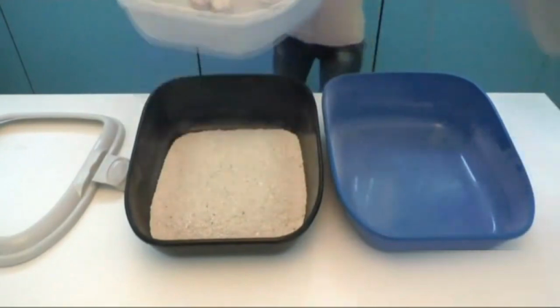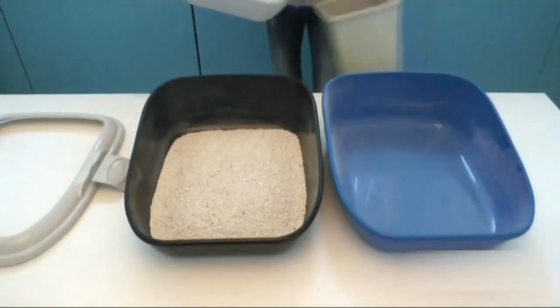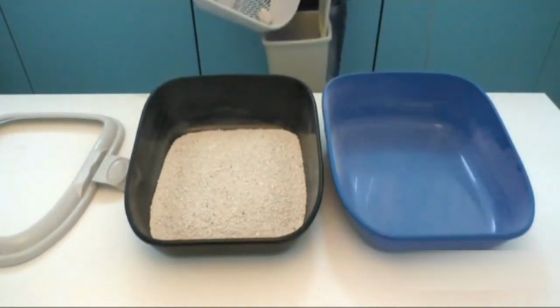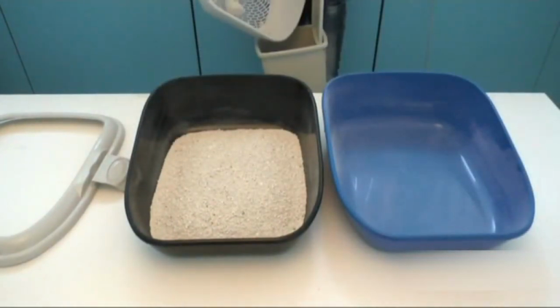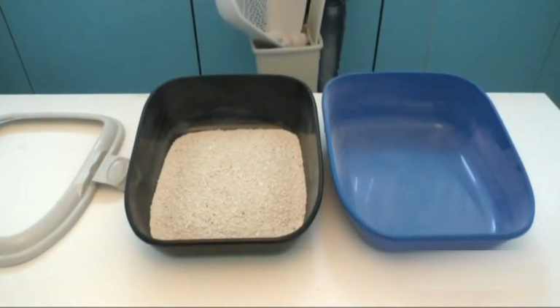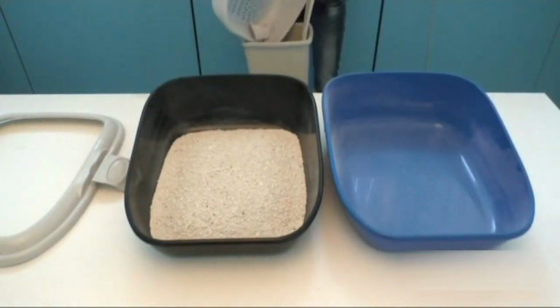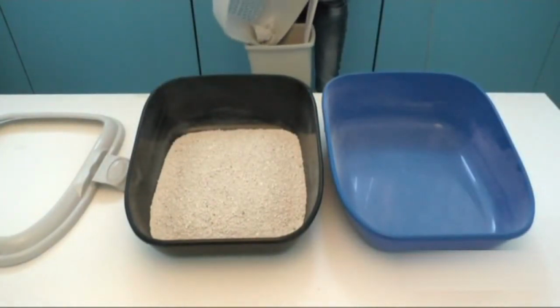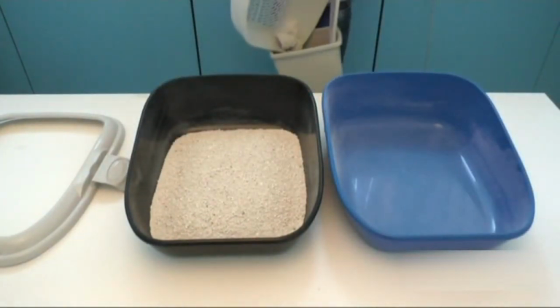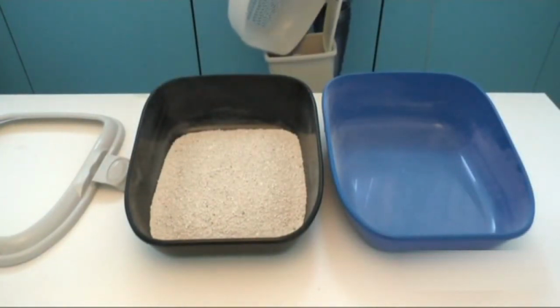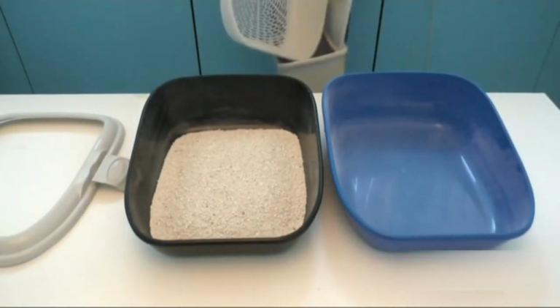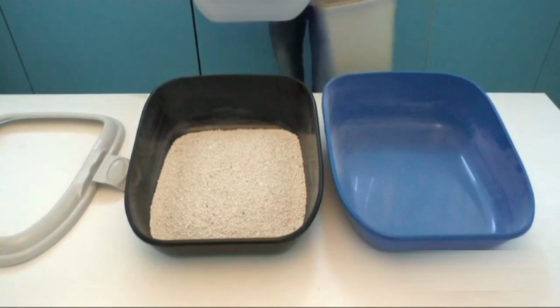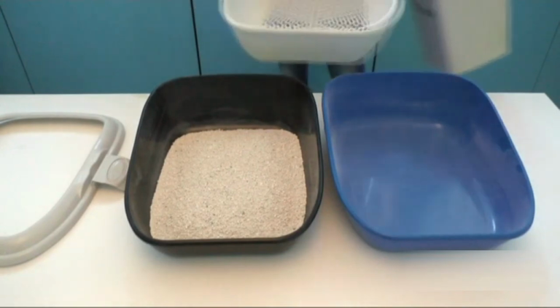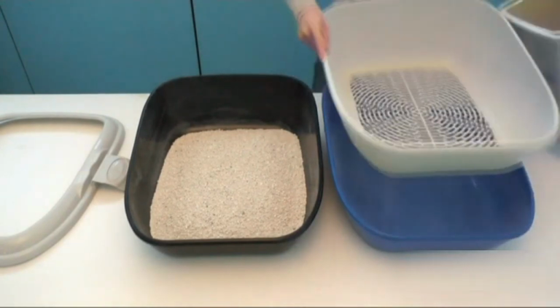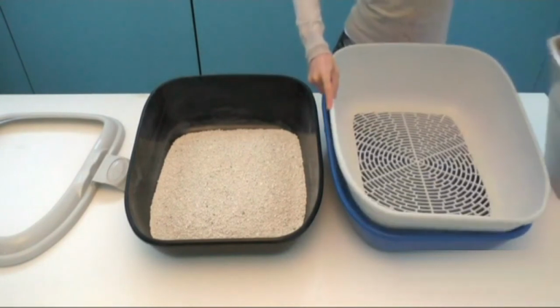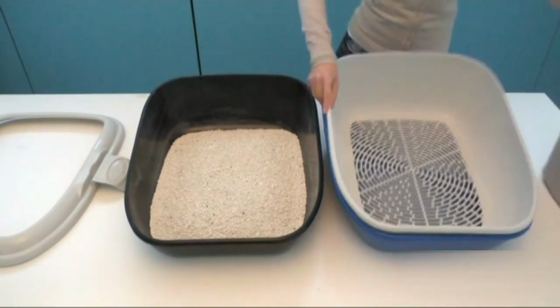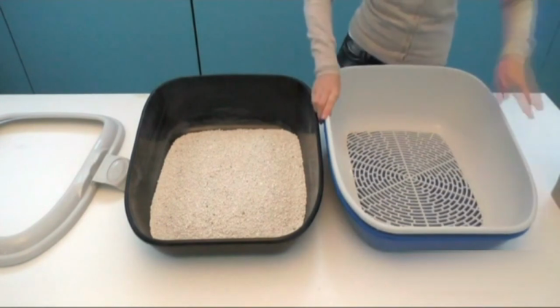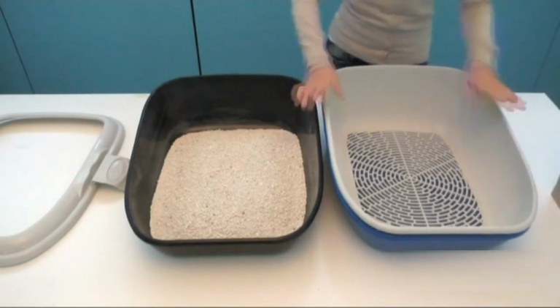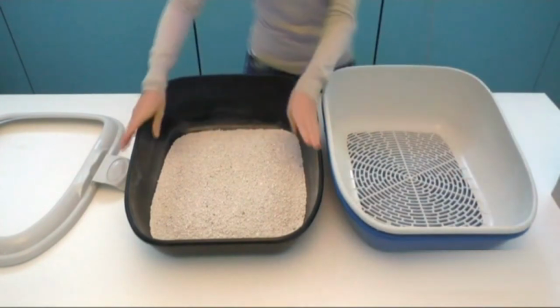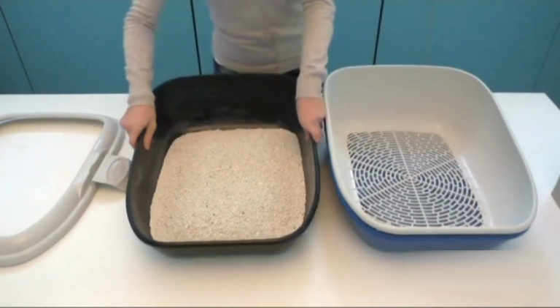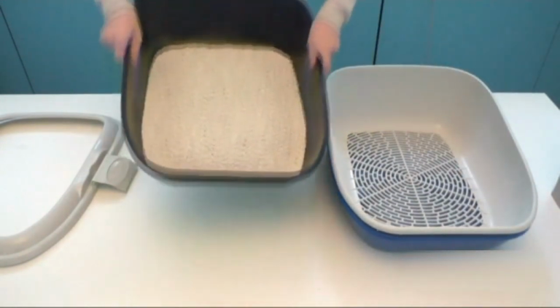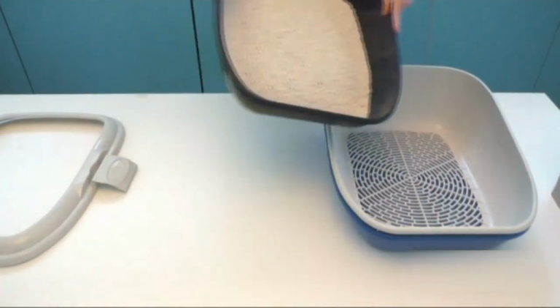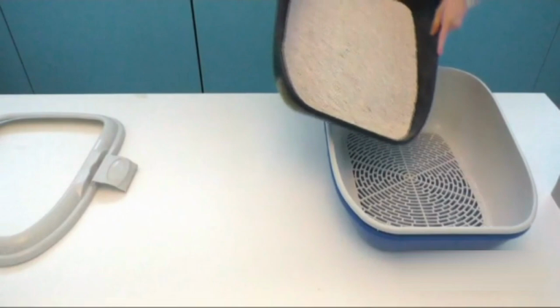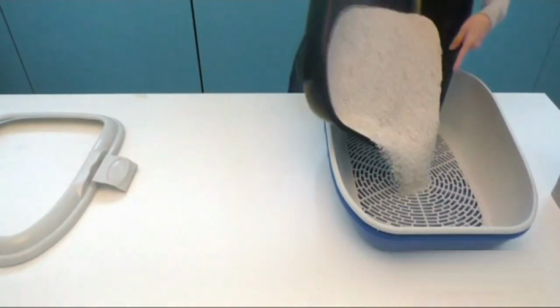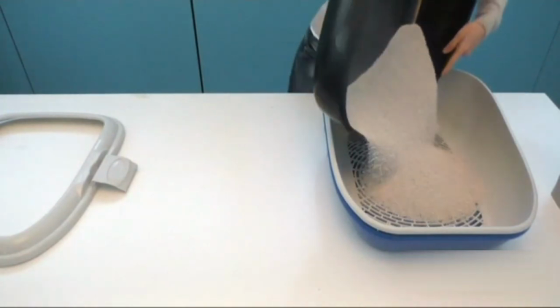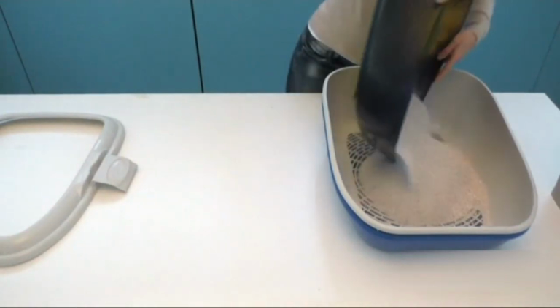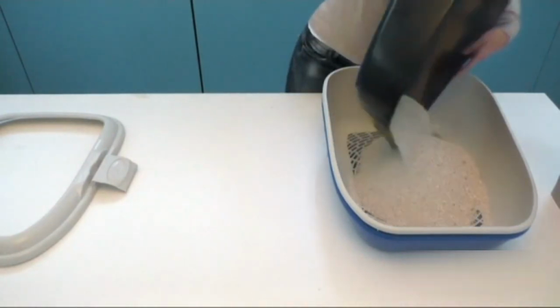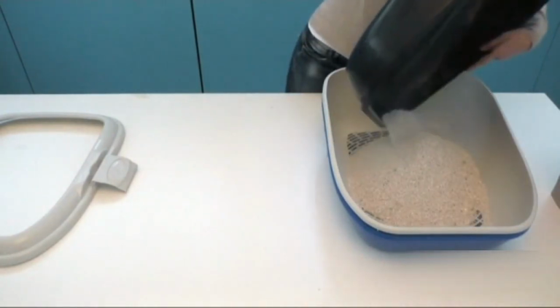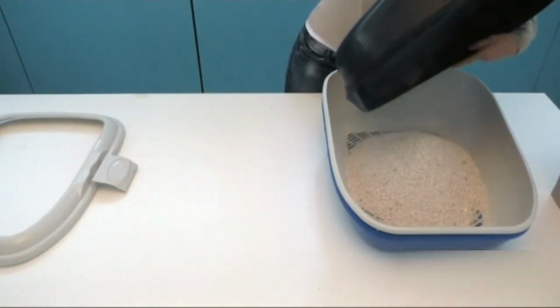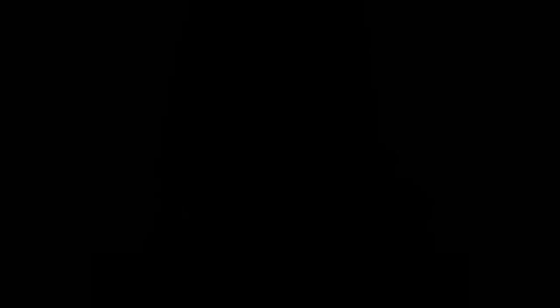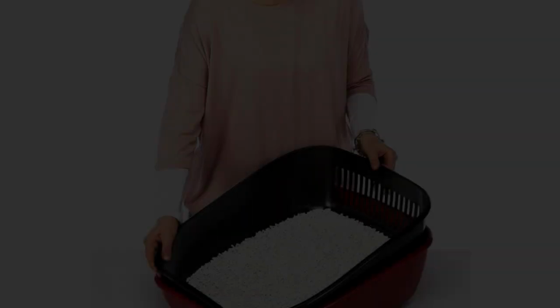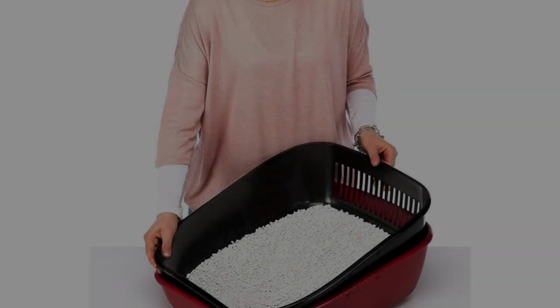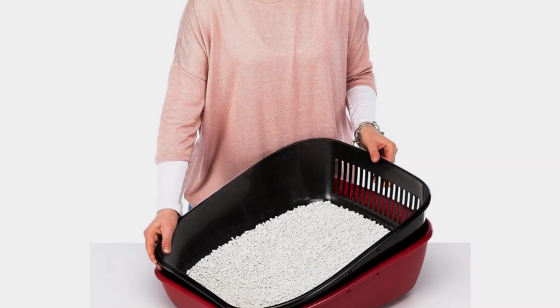Pros: Larger in size measuring 21.8 inches, makes cleaning litter trays quick and simple, convenient clips to hold trays together, high walls to prevent spillages. Cons: Clumps can get stuck to the base.